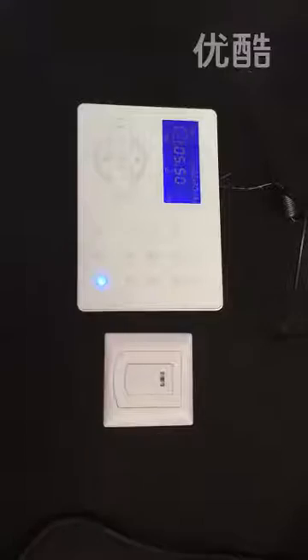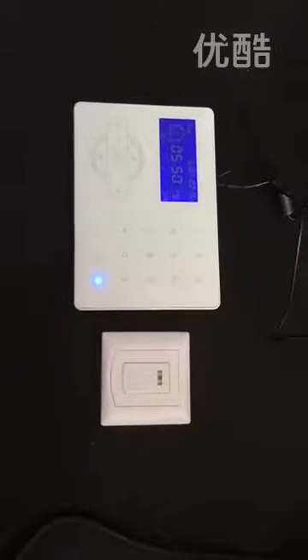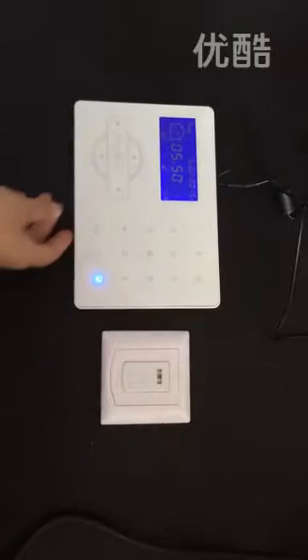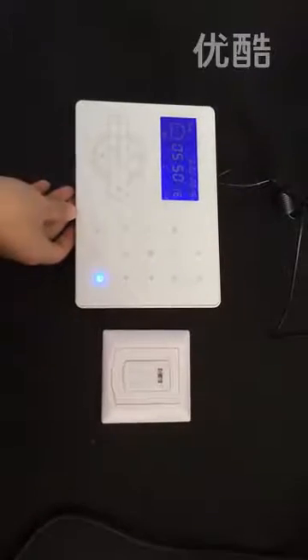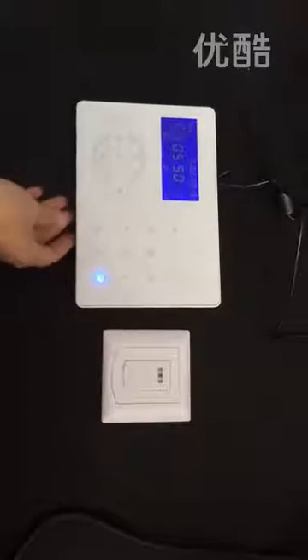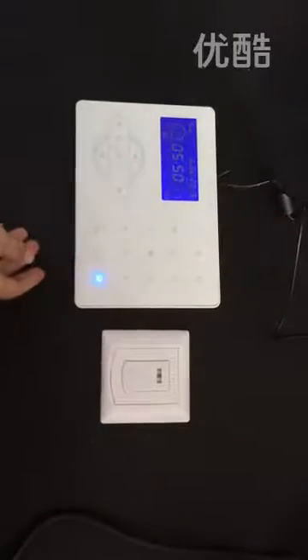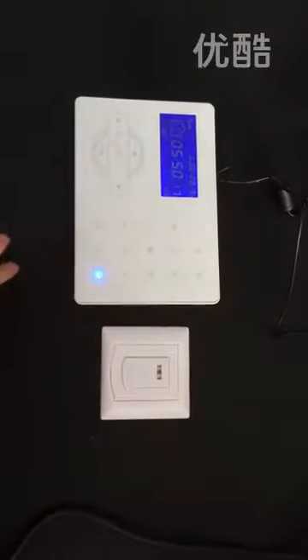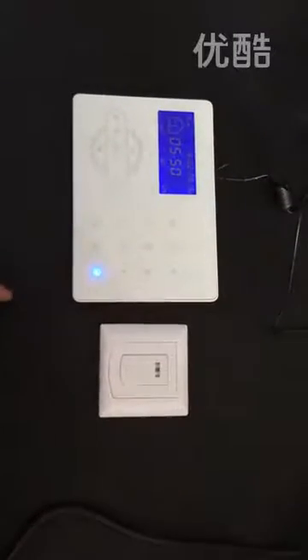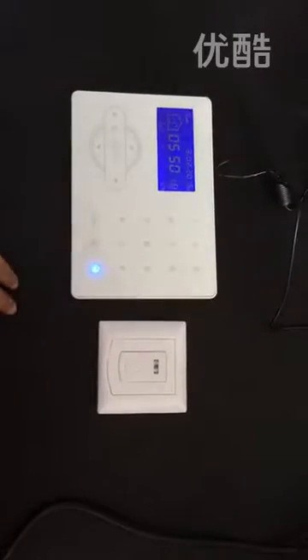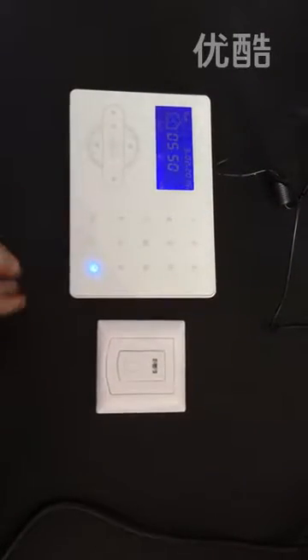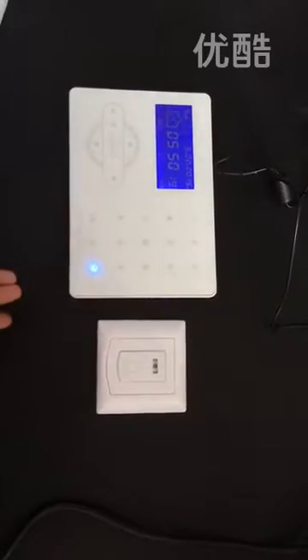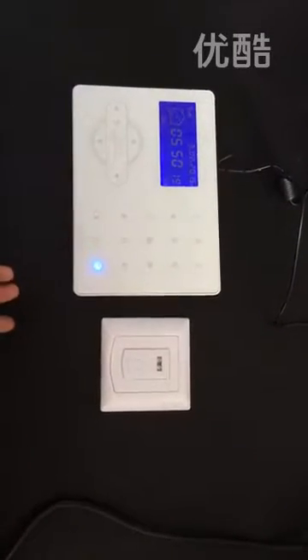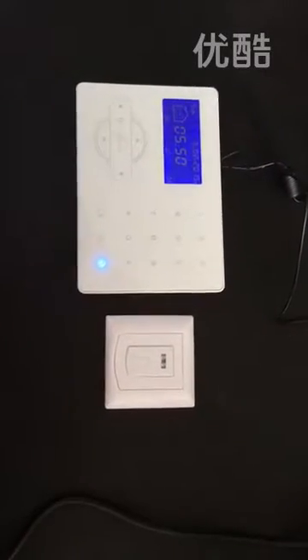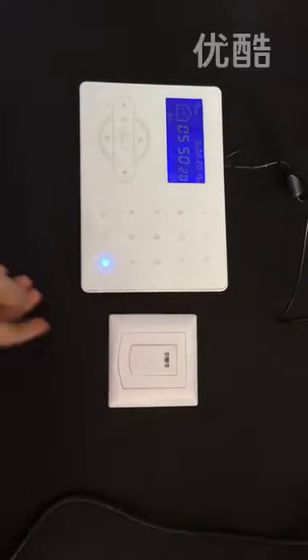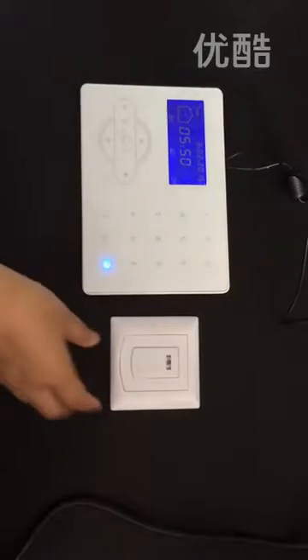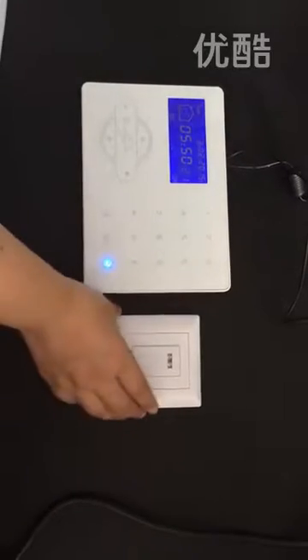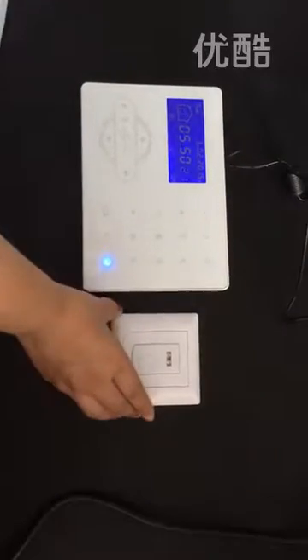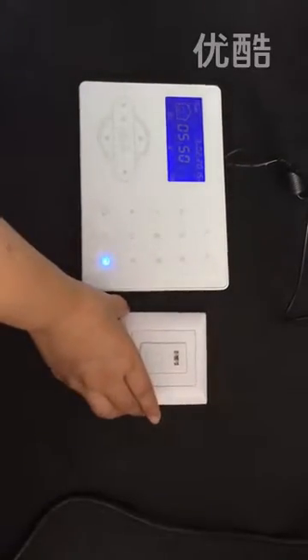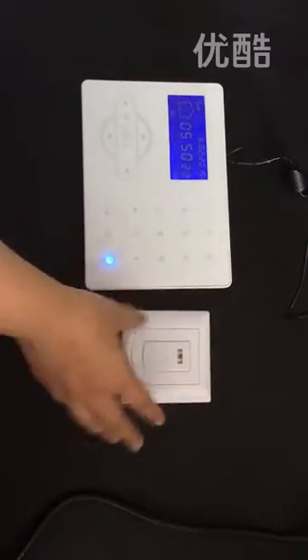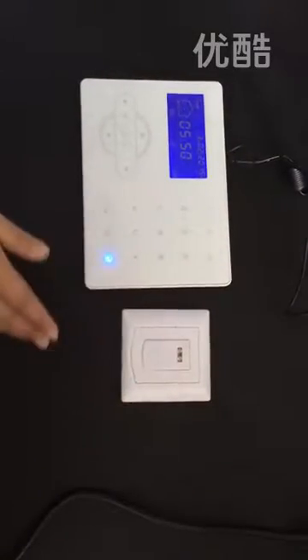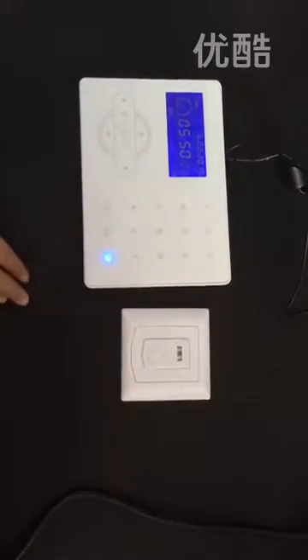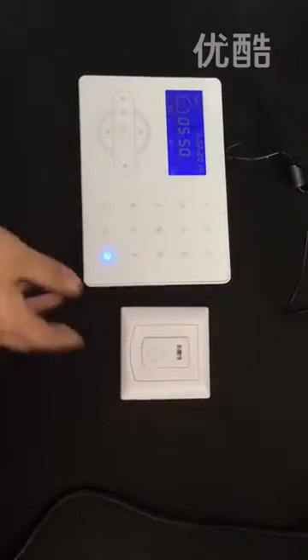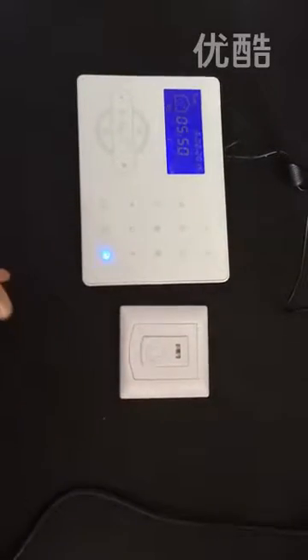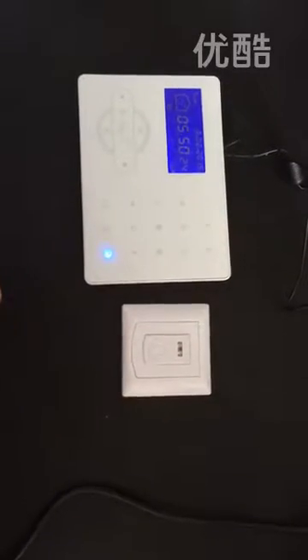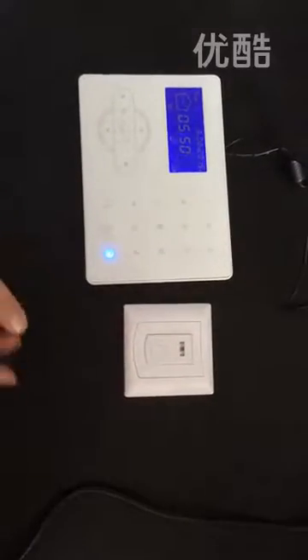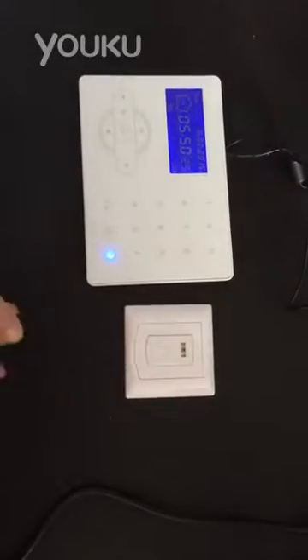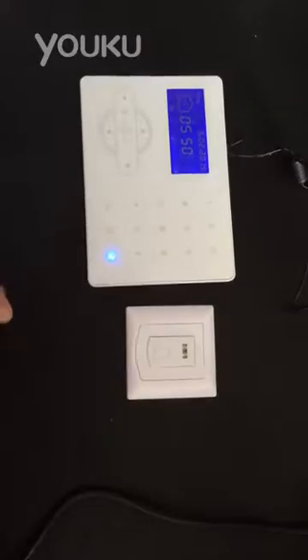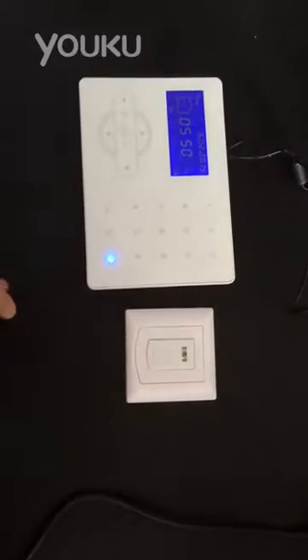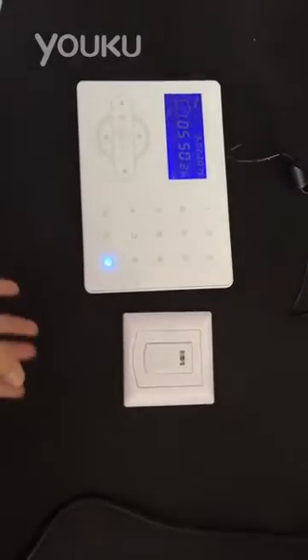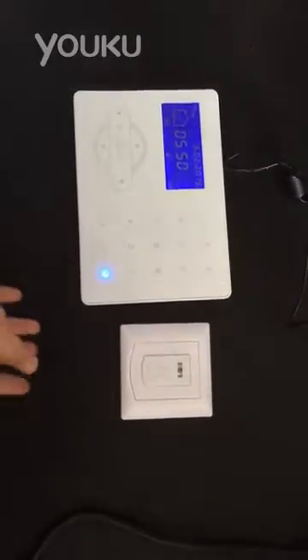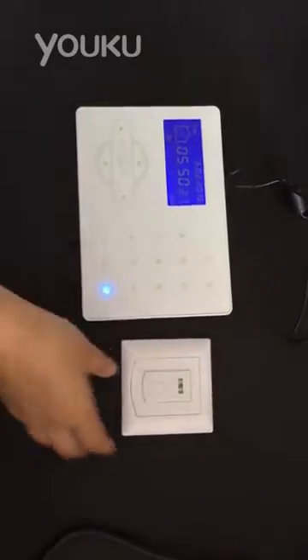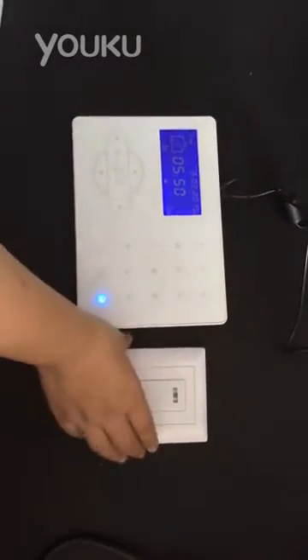Thanks for the email from the Portugal customer. He was asking how to set the doorbell. Today we will tell everybody how to set the doorbell. It has two ways to set the doorbell.